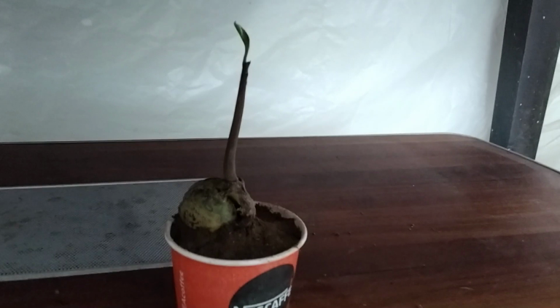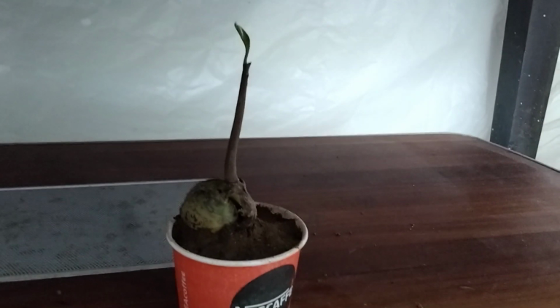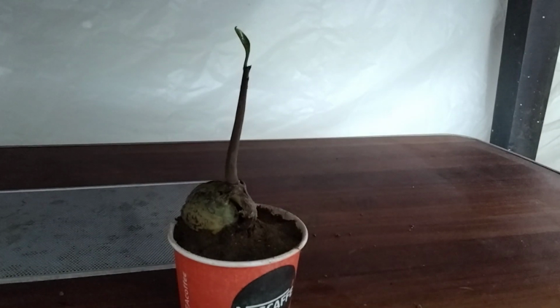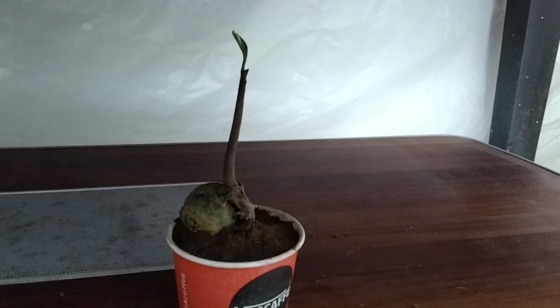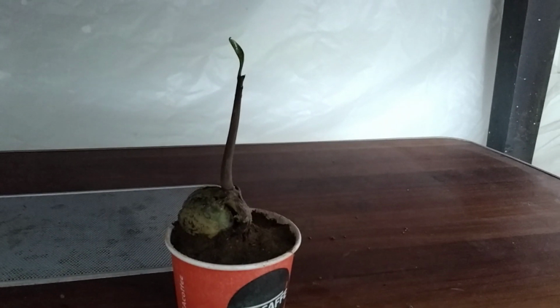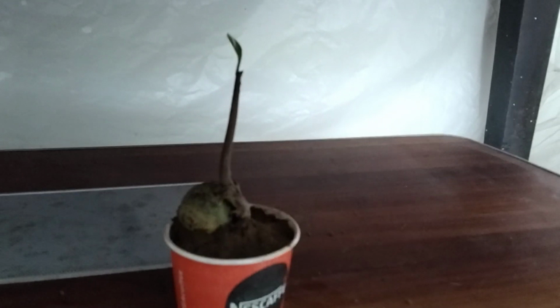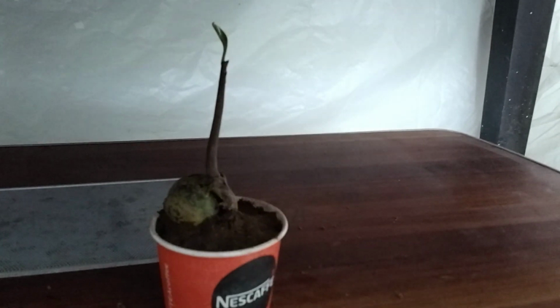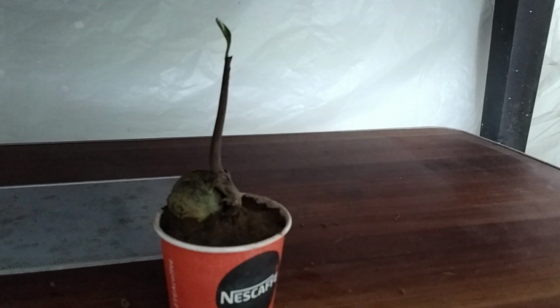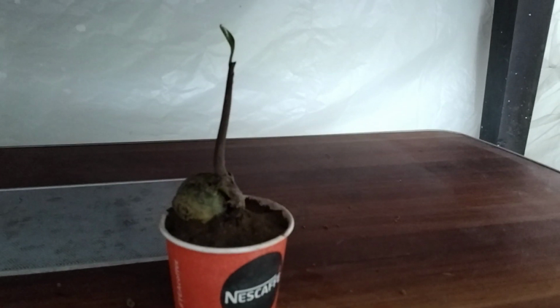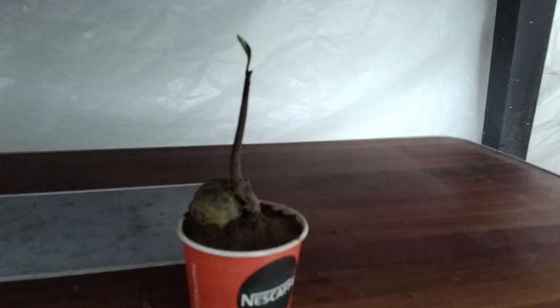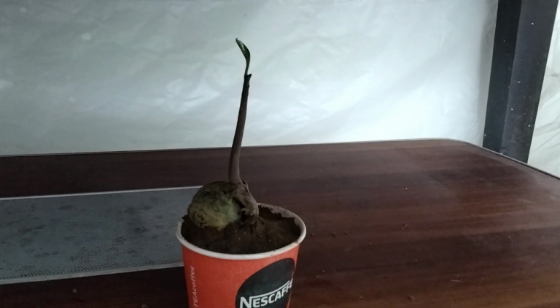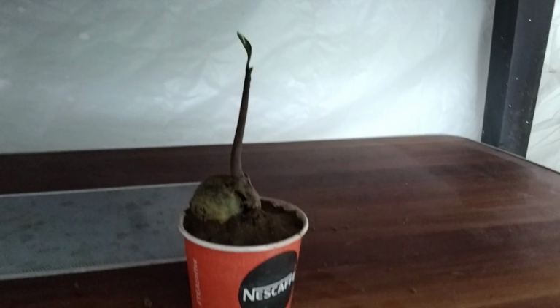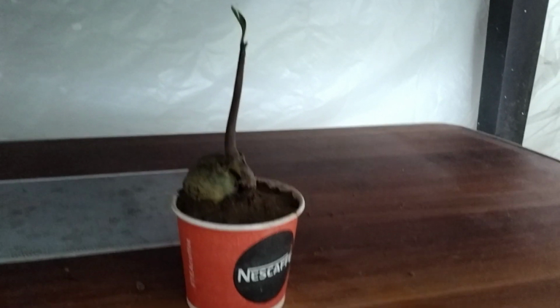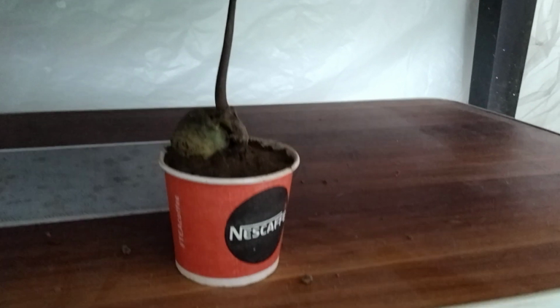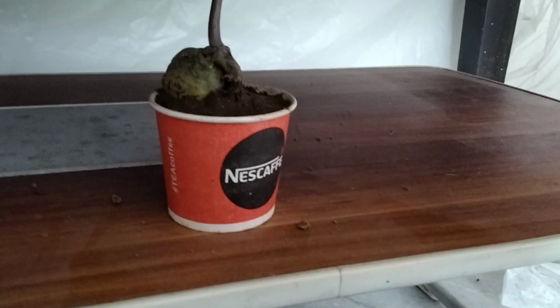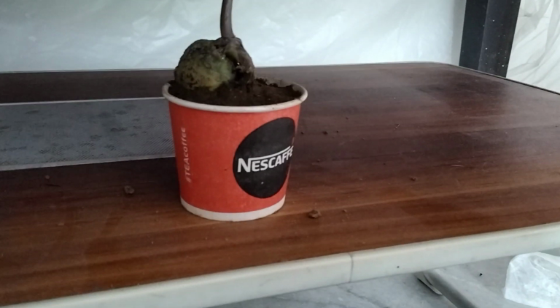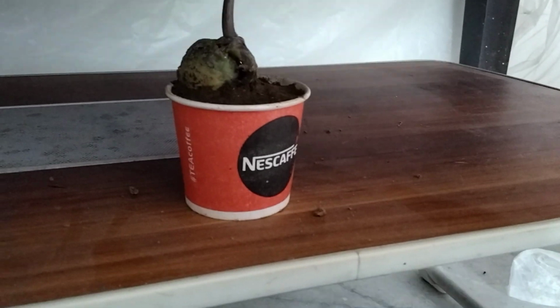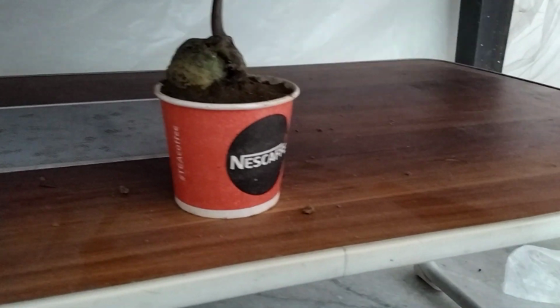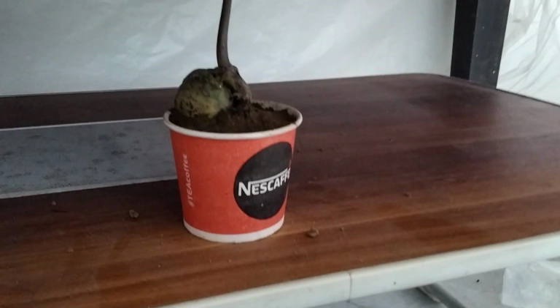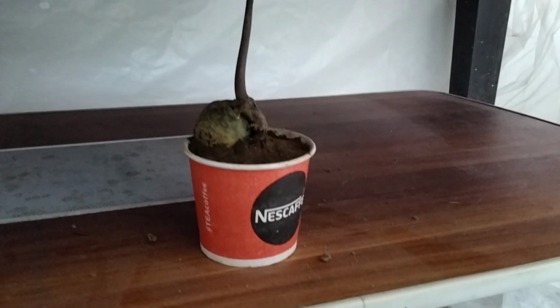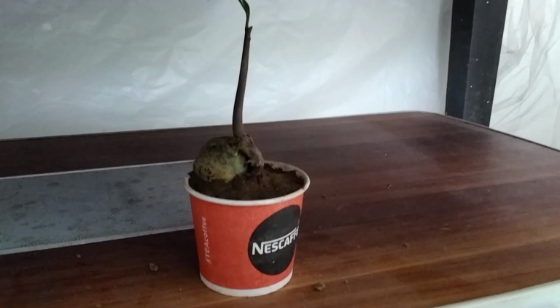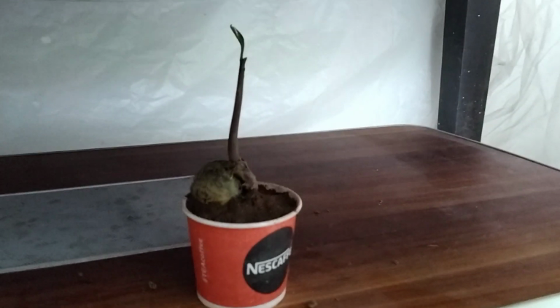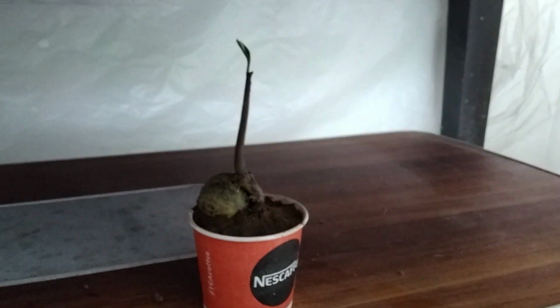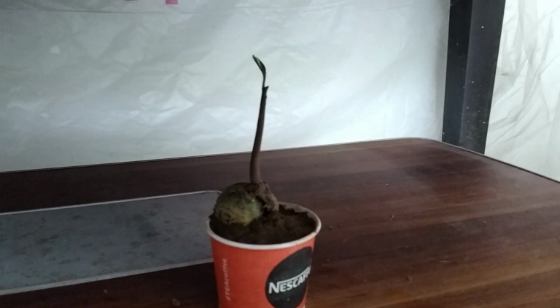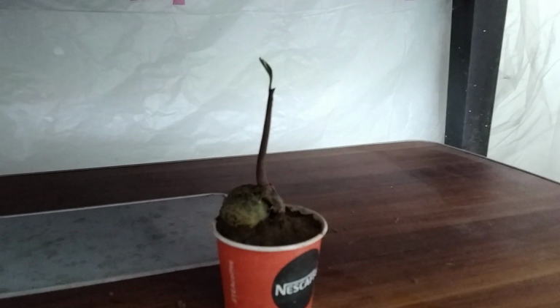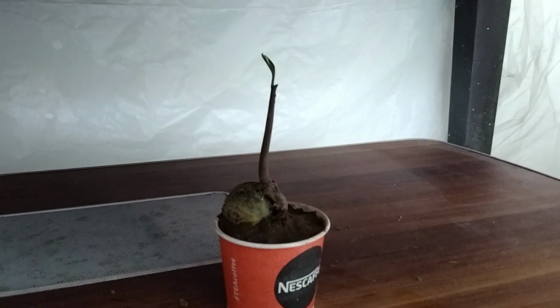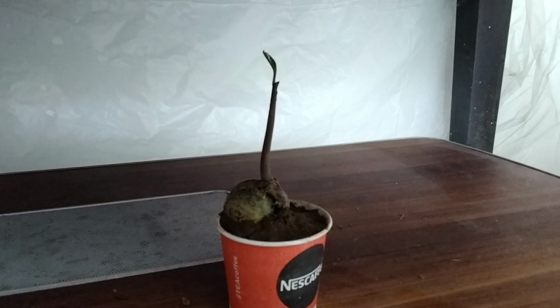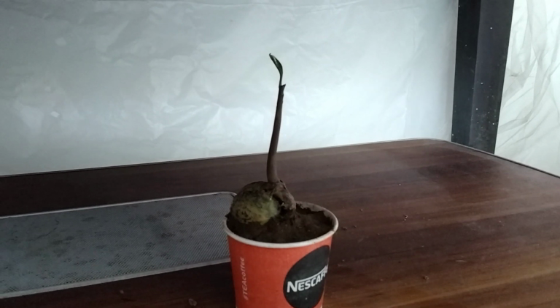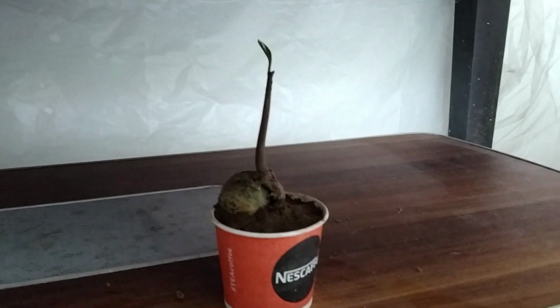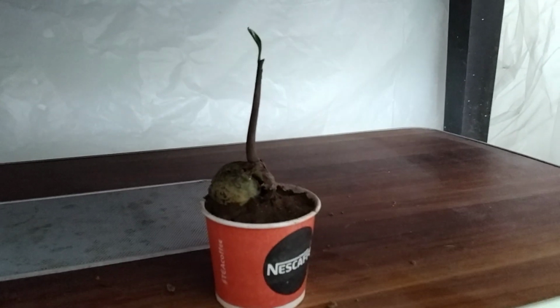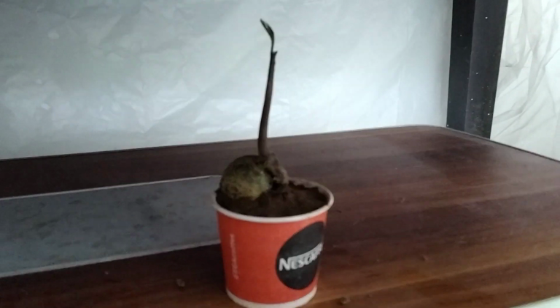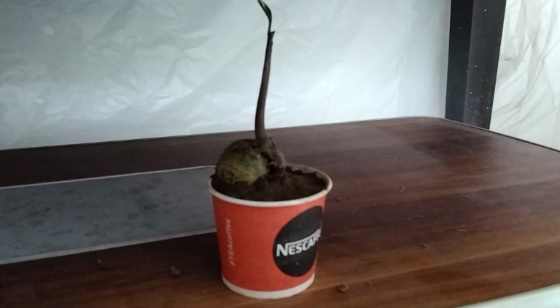Good morning friends. Welcome to Arhan's garden. Today I will tell you how to grow a mango tree at home. So let's start.